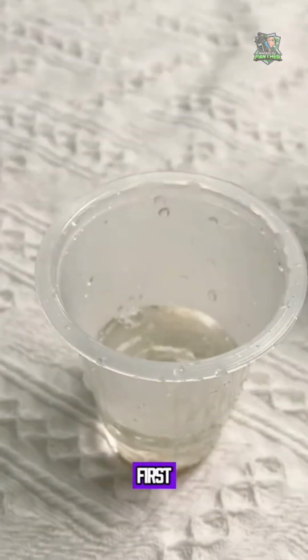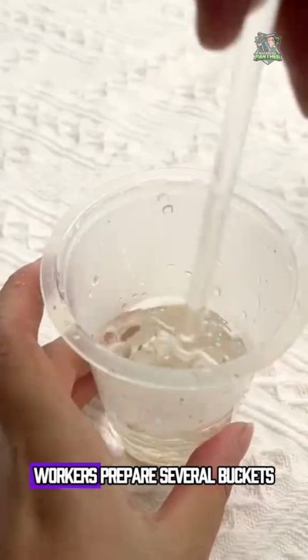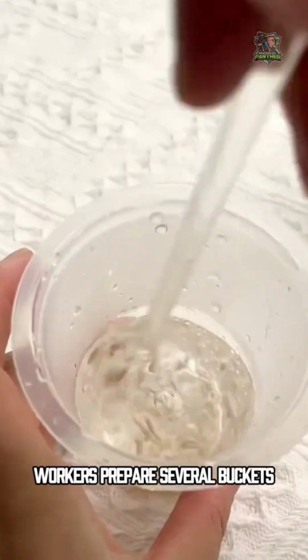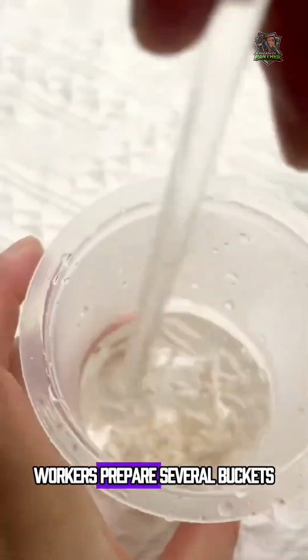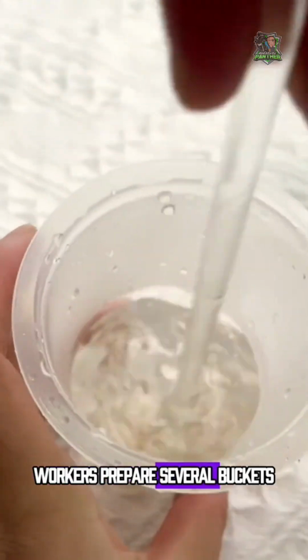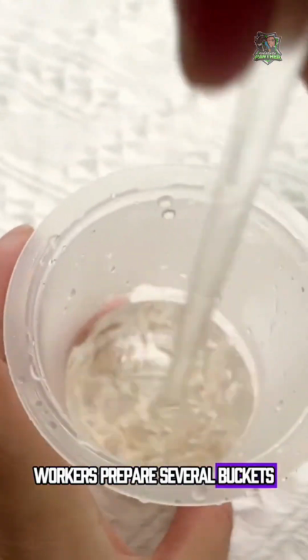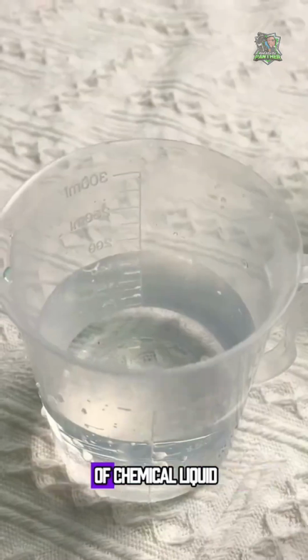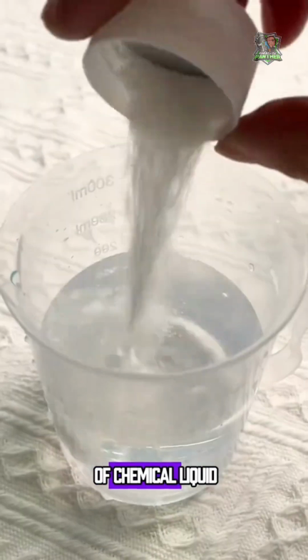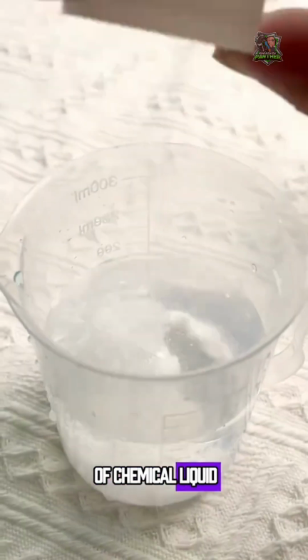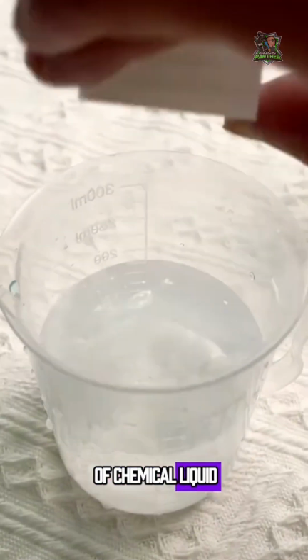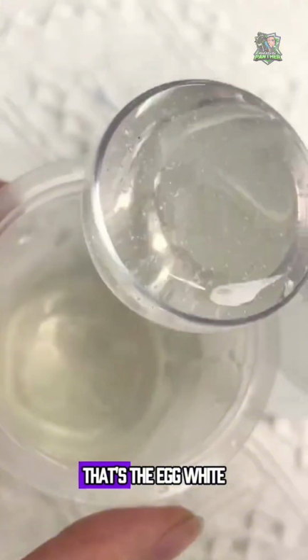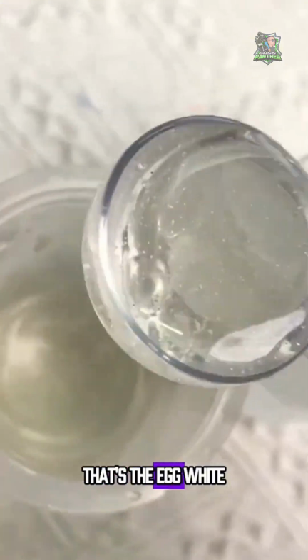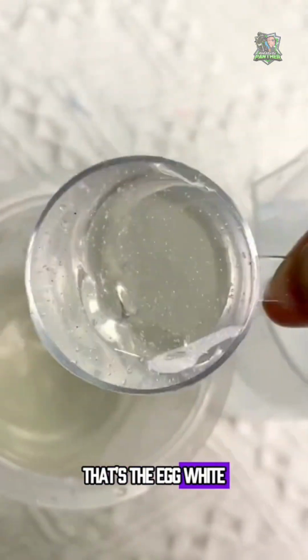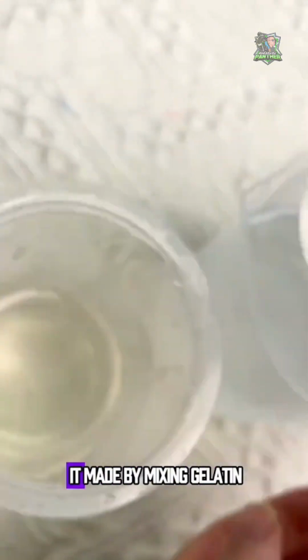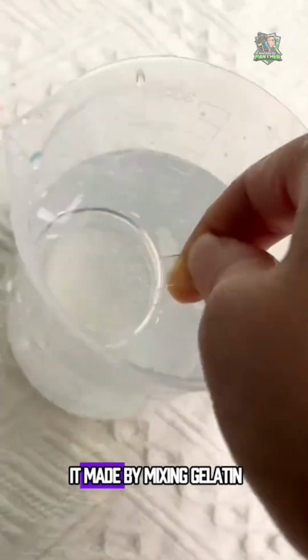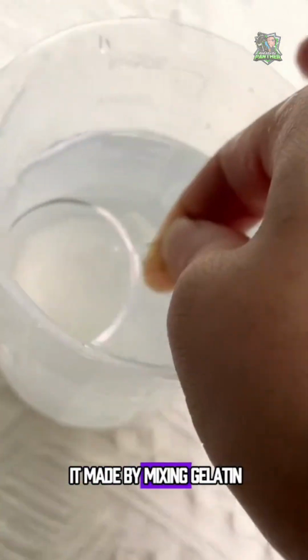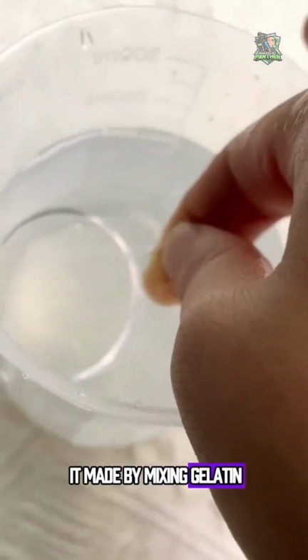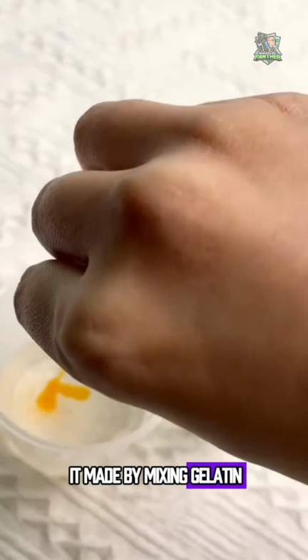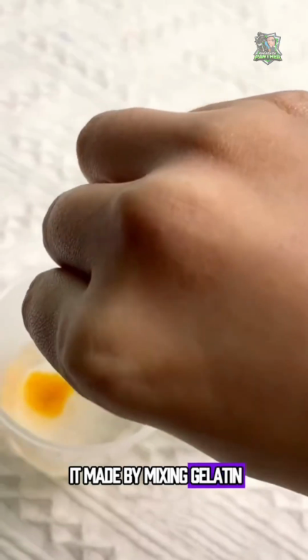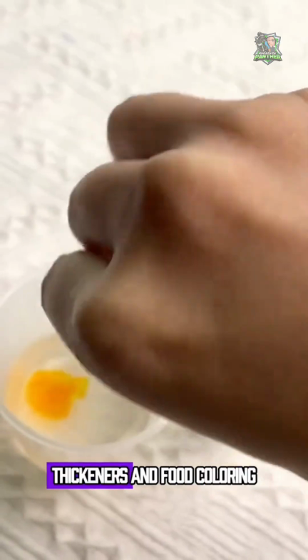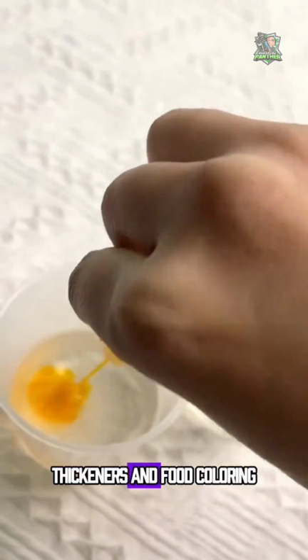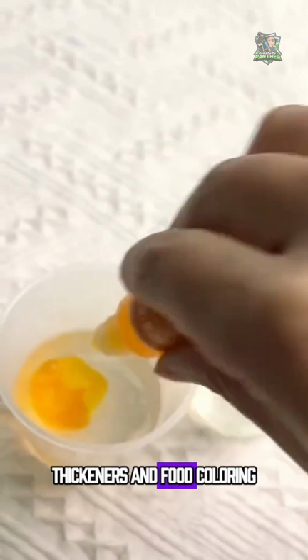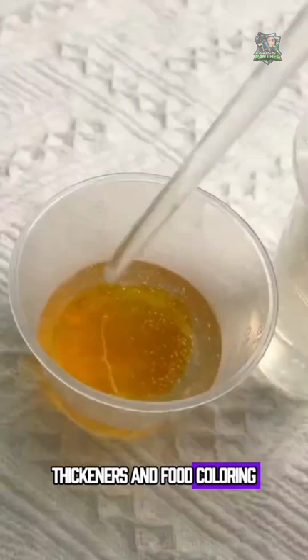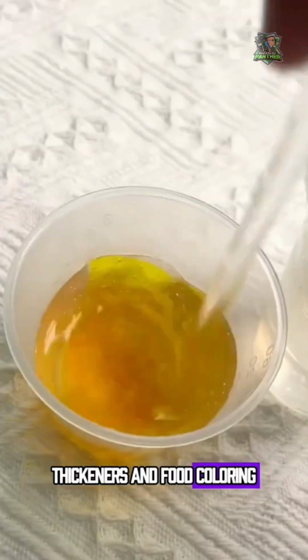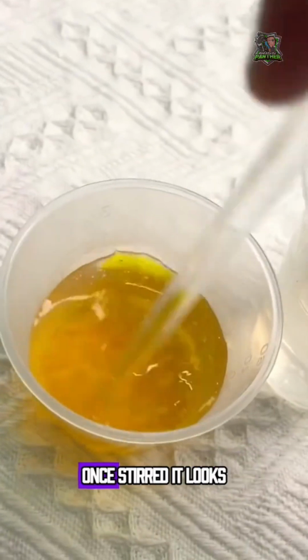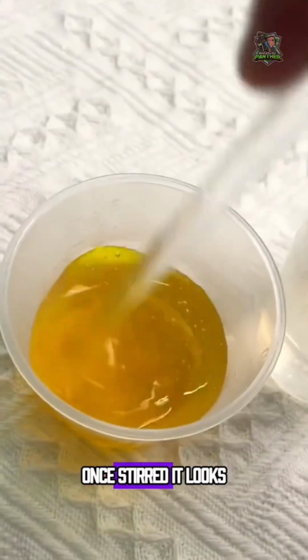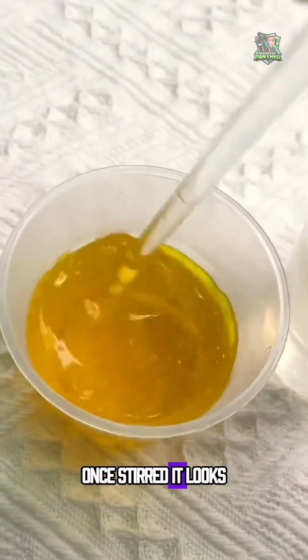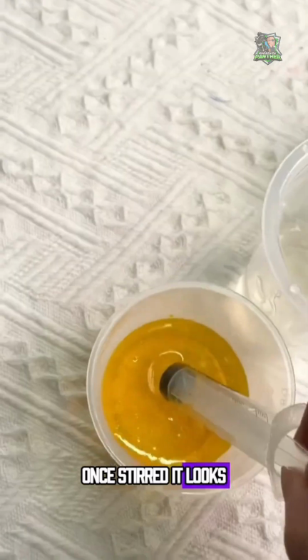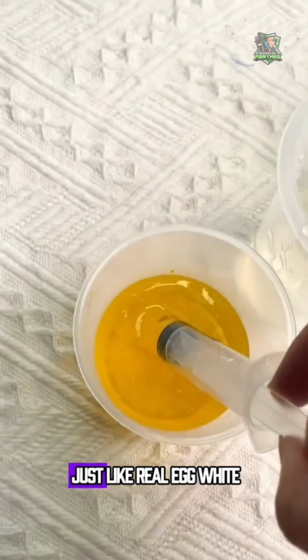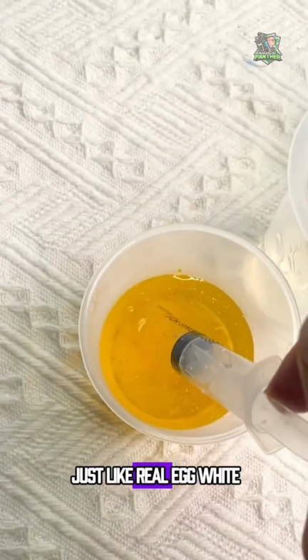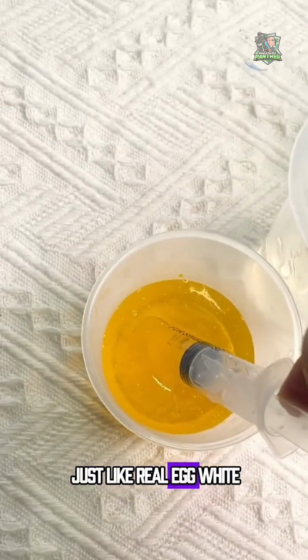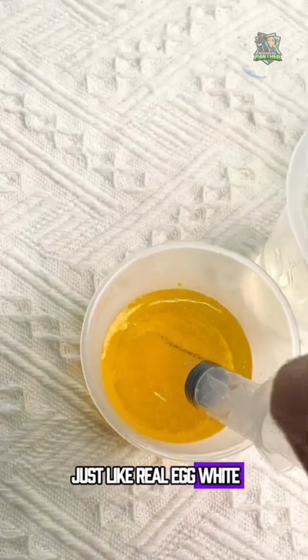First, workers prepare several buckets of chemical liquid. That's the egg white. It's made by mixing gelatin, thickeners, and food coloring. Once stirred, it looks just like real egg white.